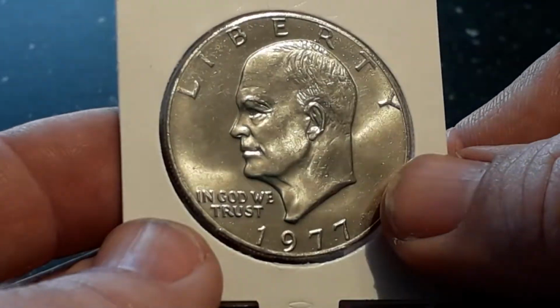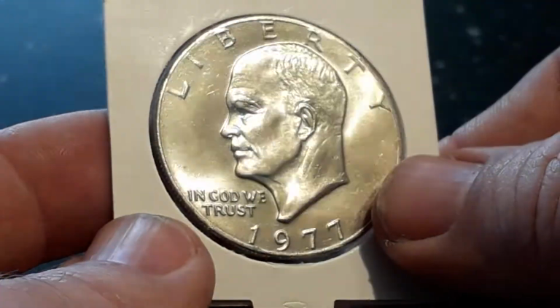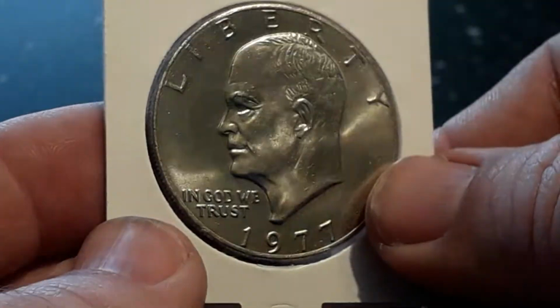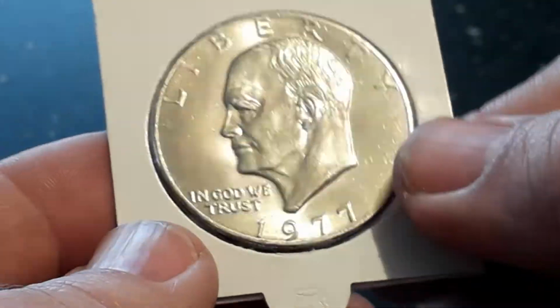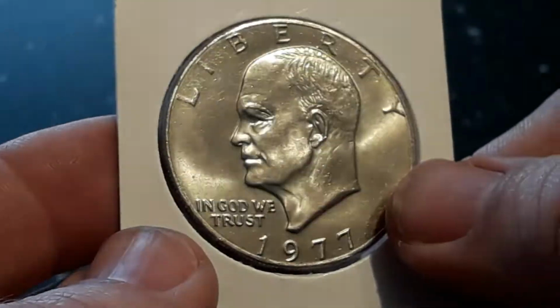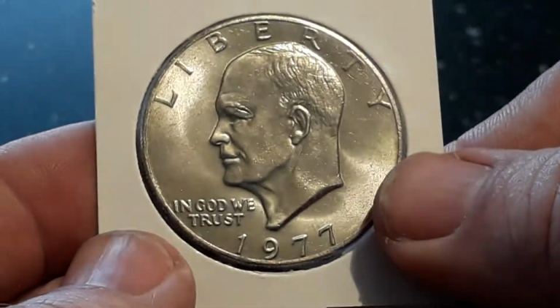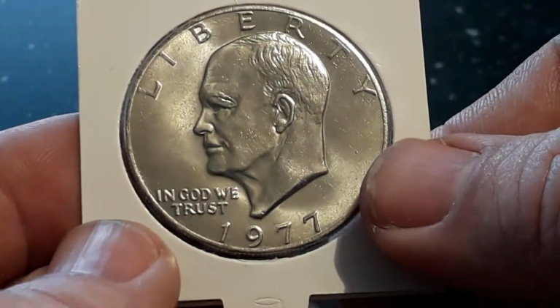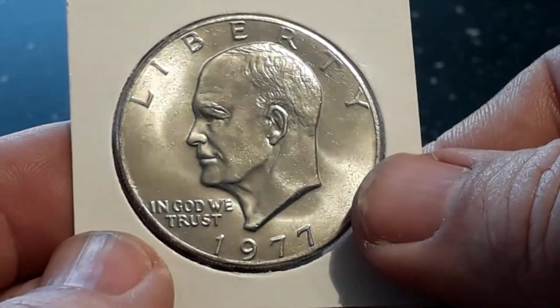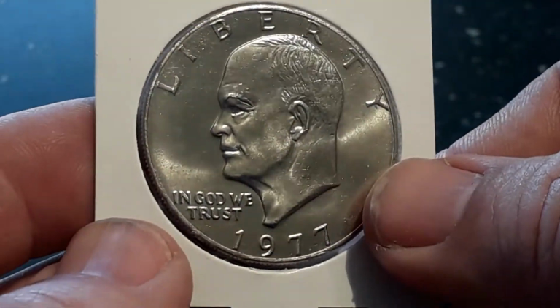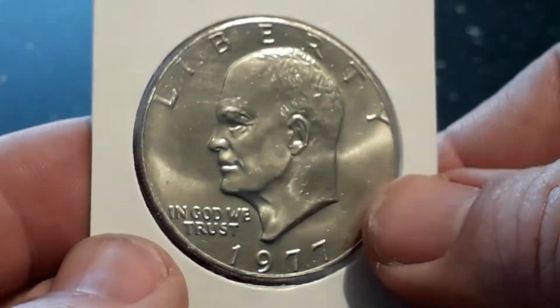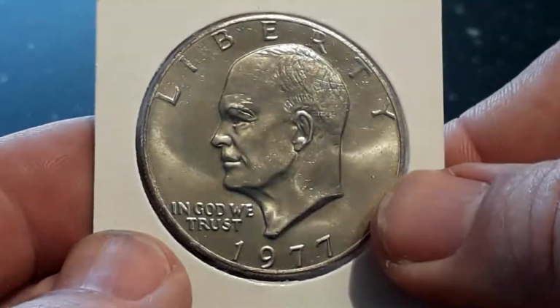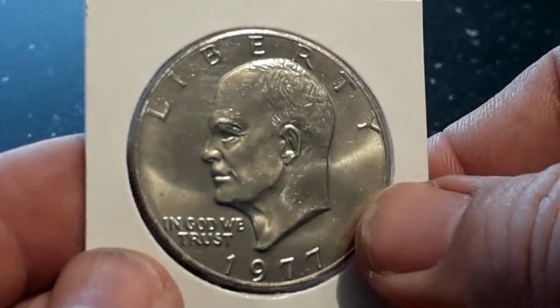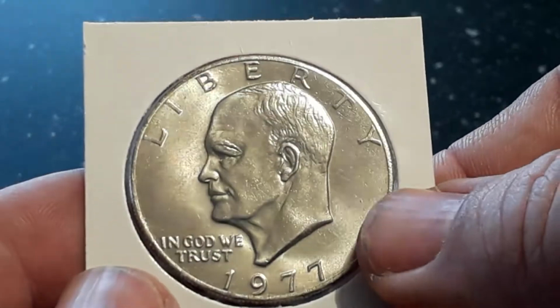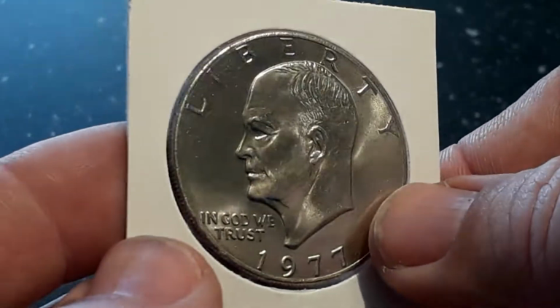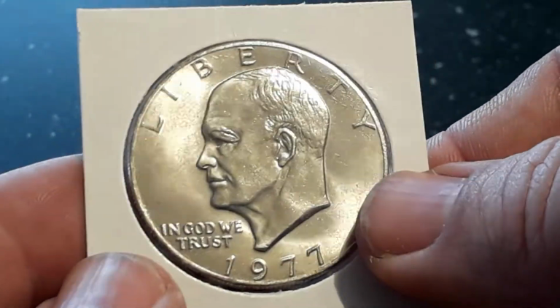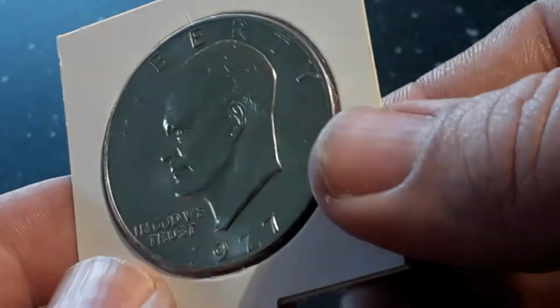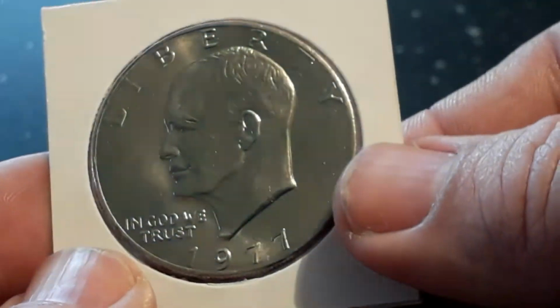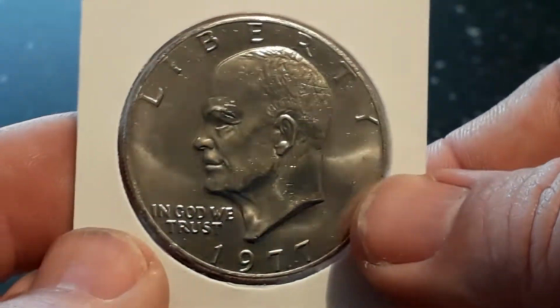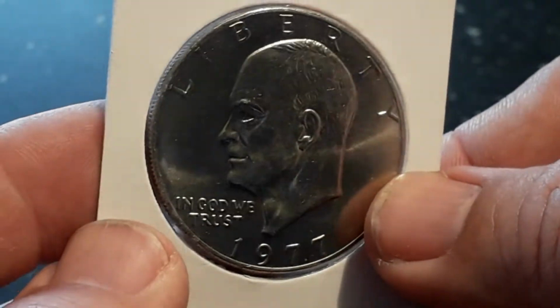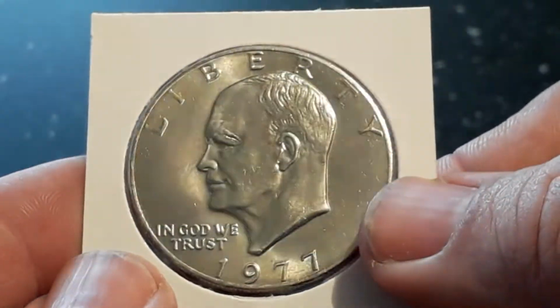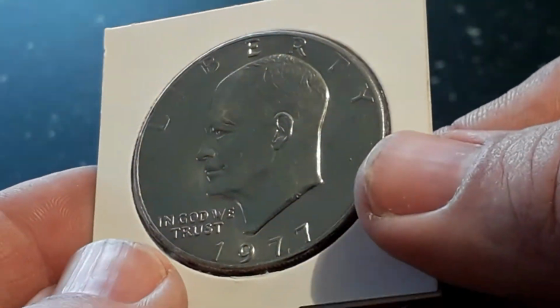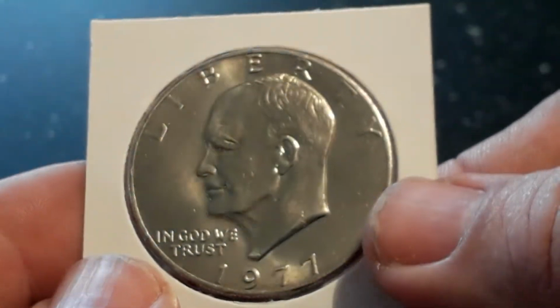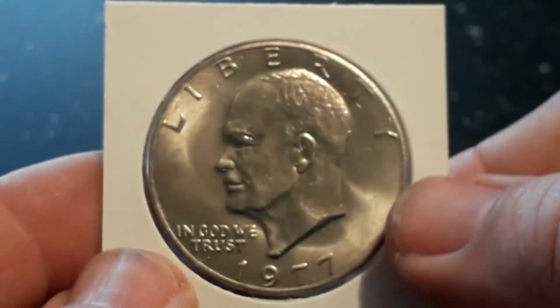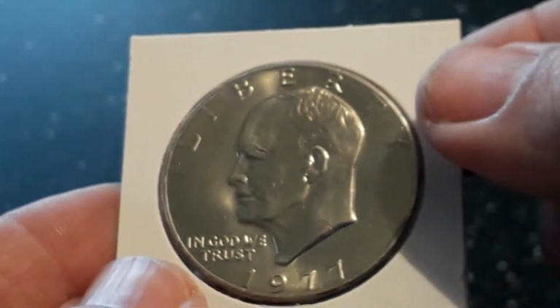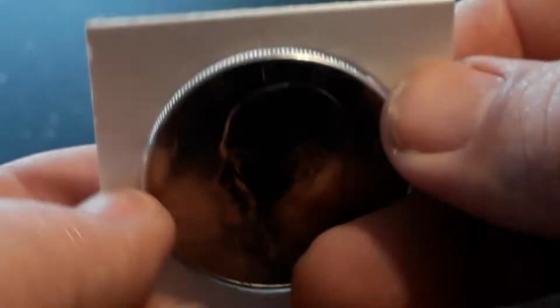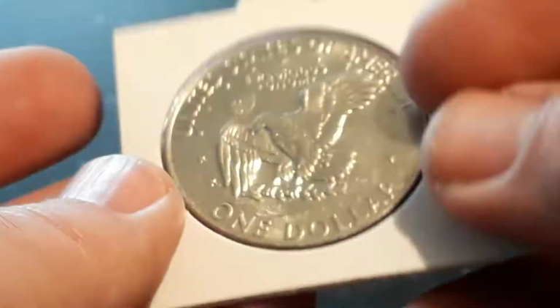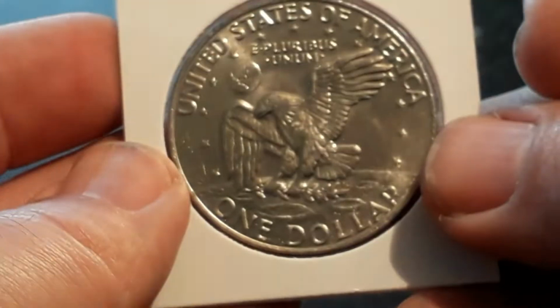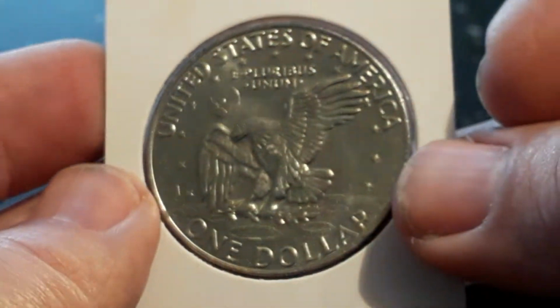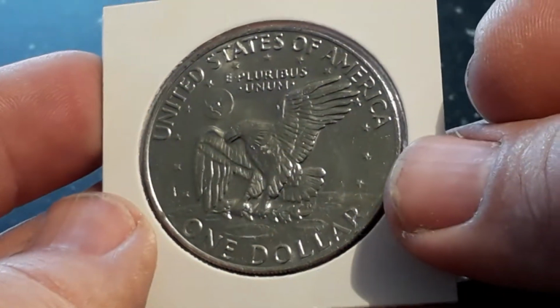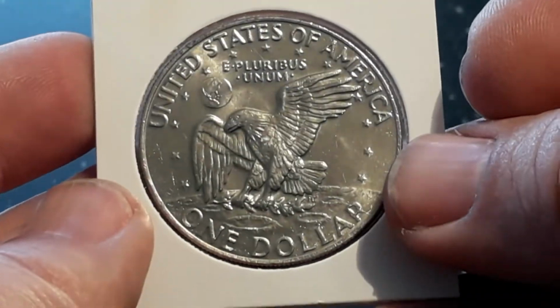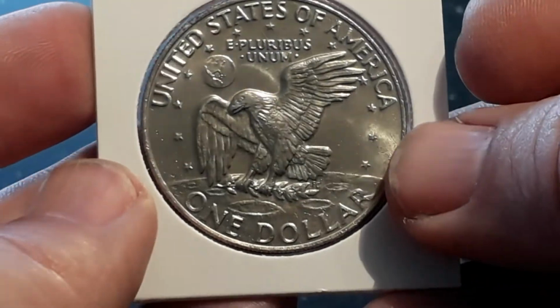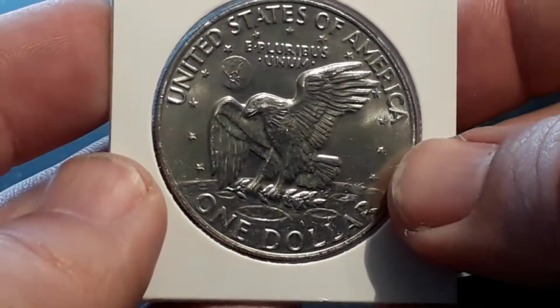It's fun to stack and collect. I'm a collector. Nice dollar.